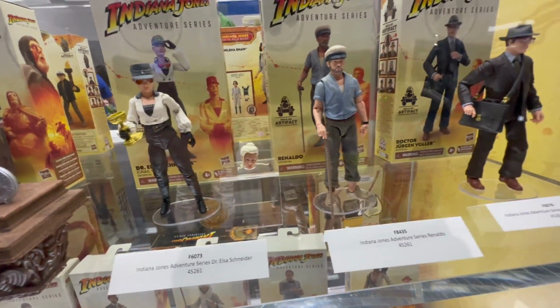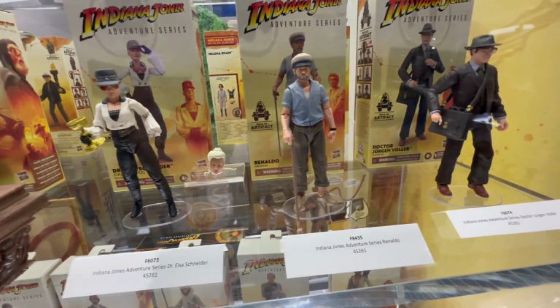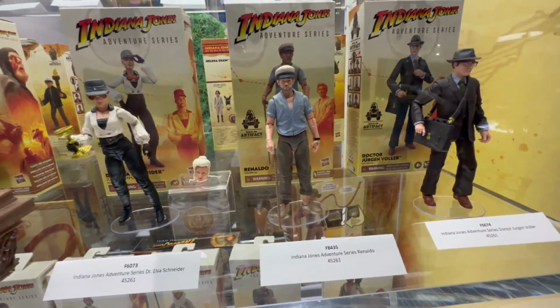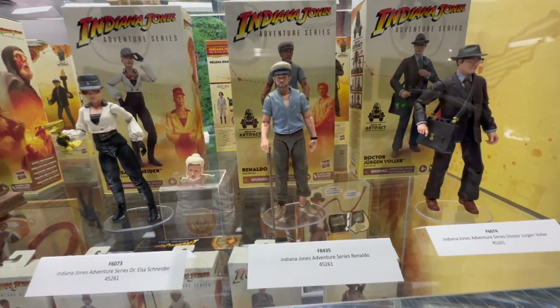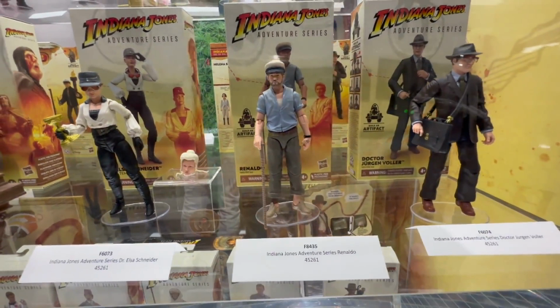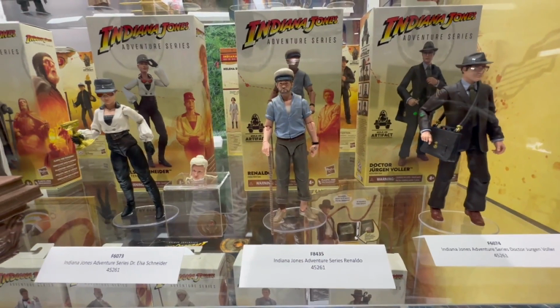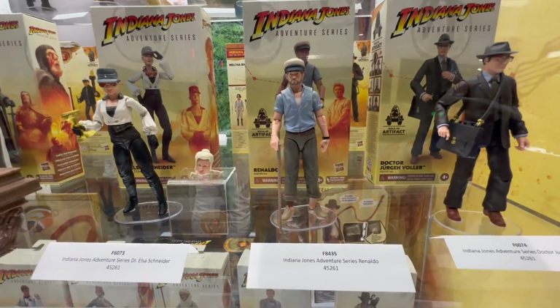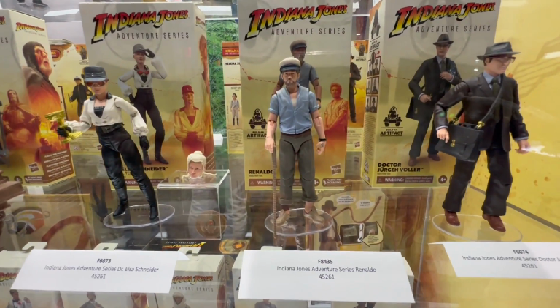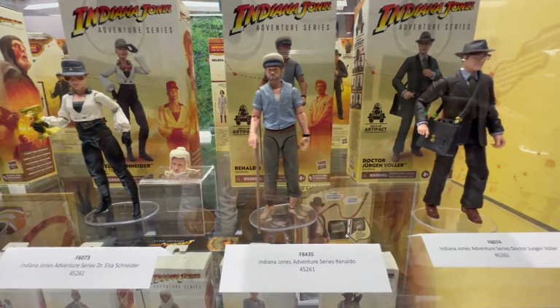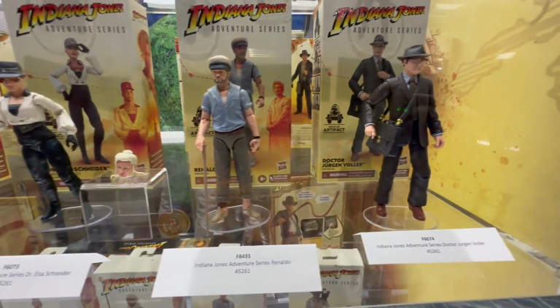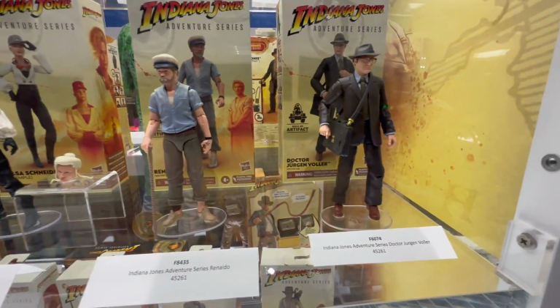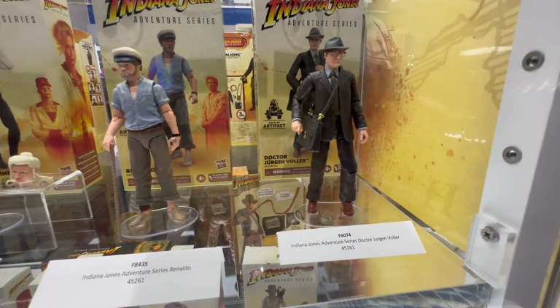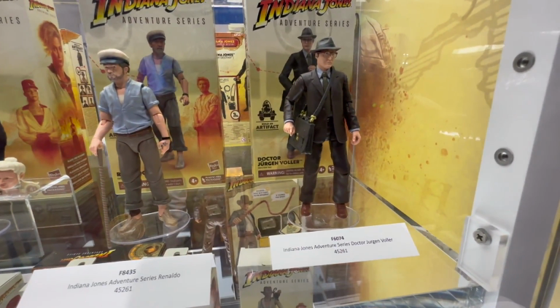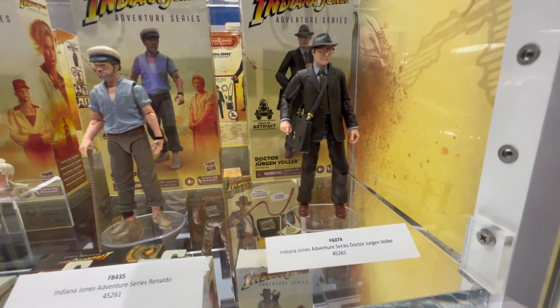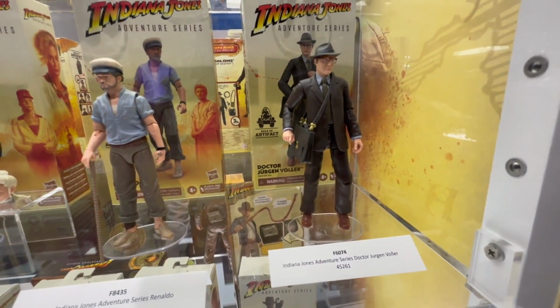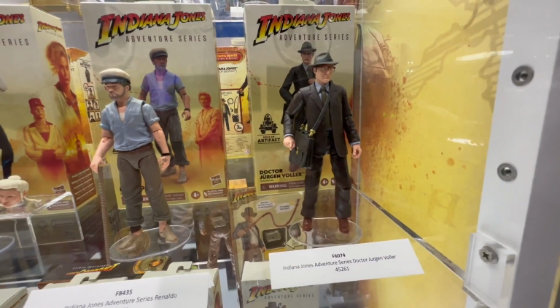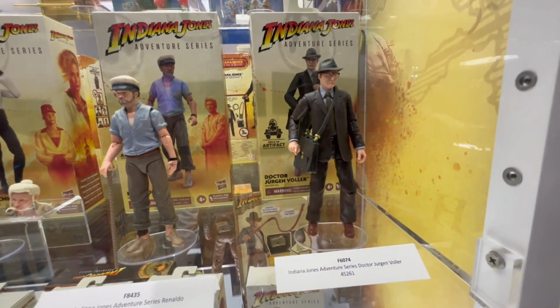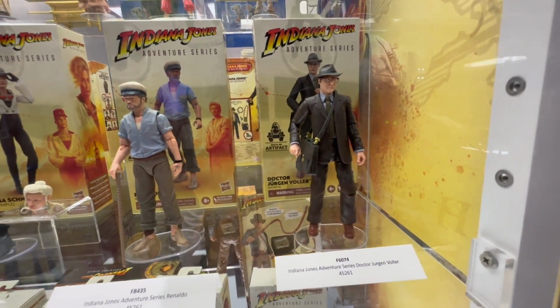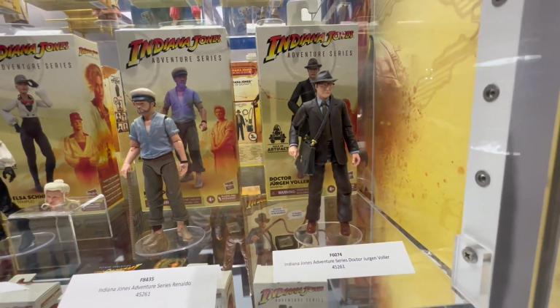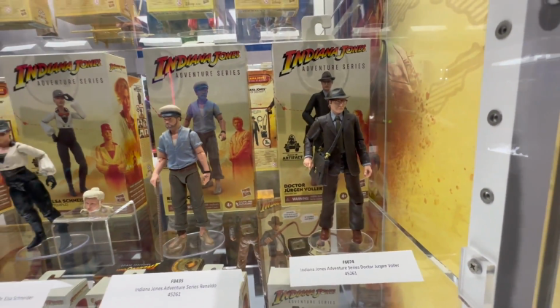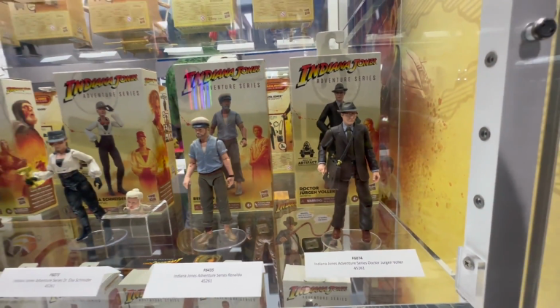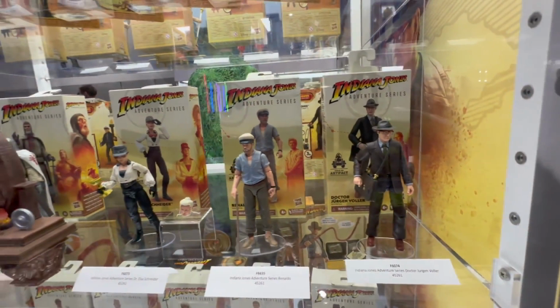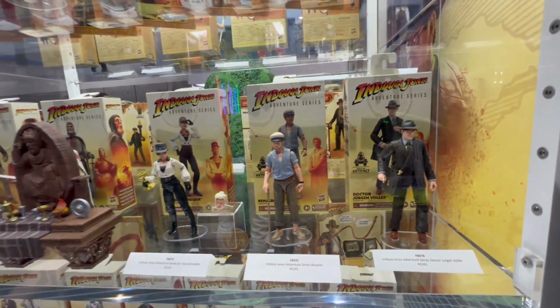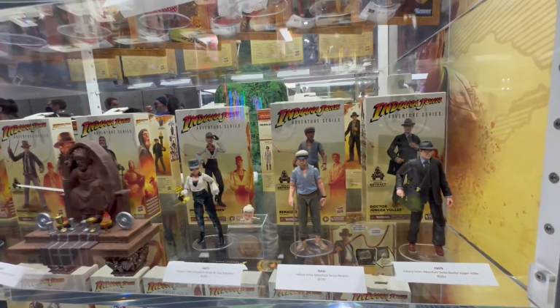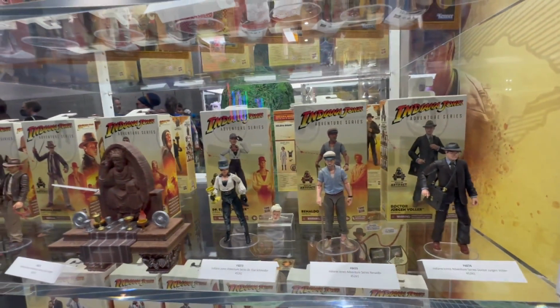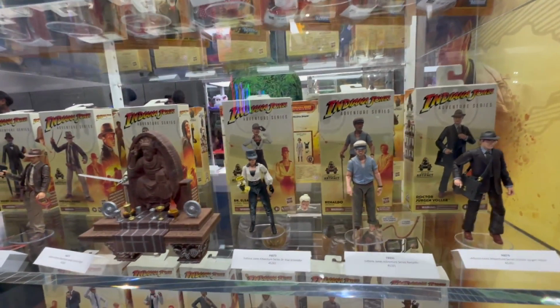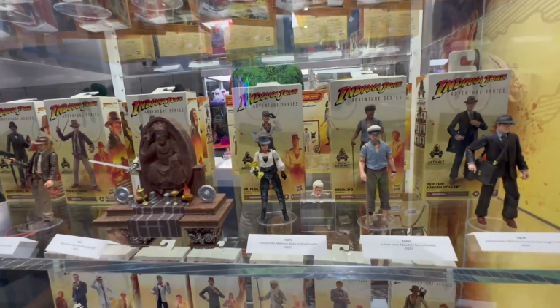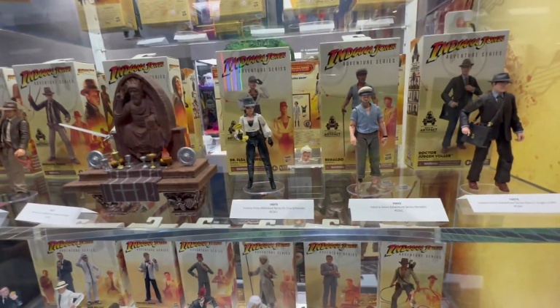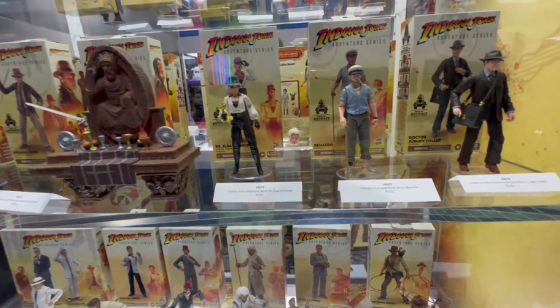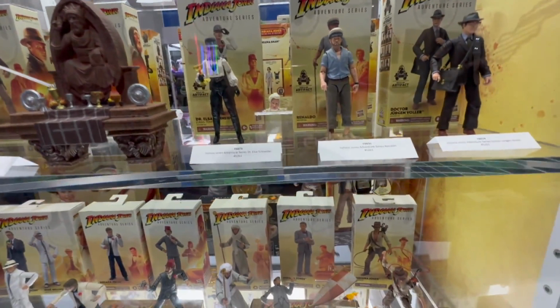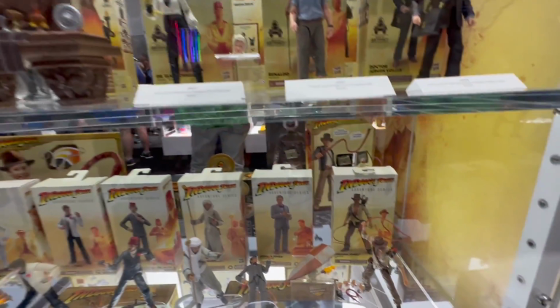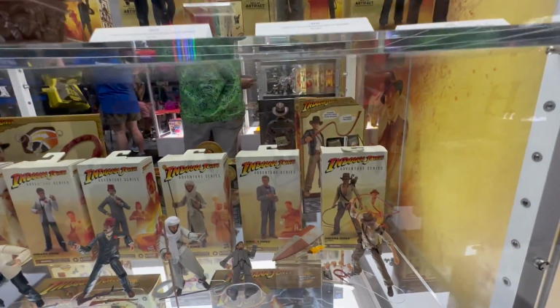We have Ronaldo, played by Antonio Banderas from the latest film. And then we have Jurgen Voller over here, who is also from the latest film. These guys round out the collection. Donovan was previously released as a retailer exclusive.